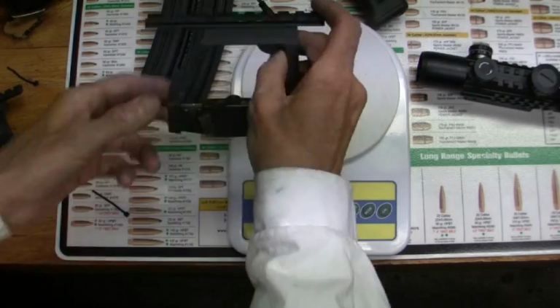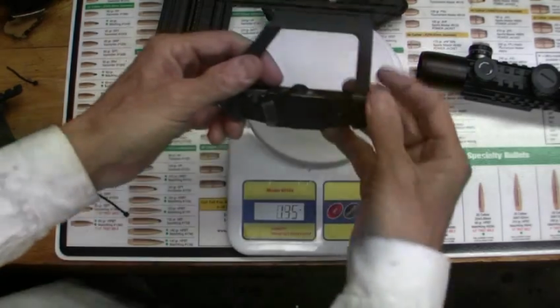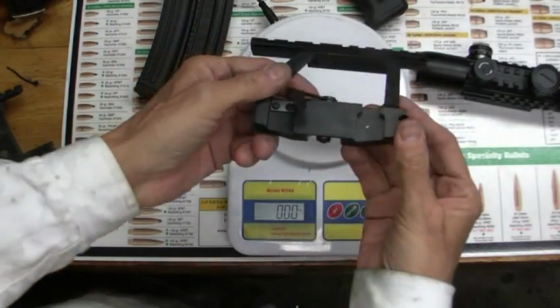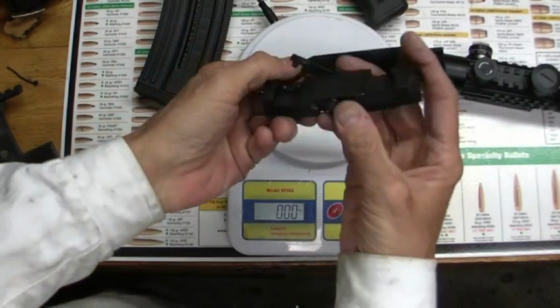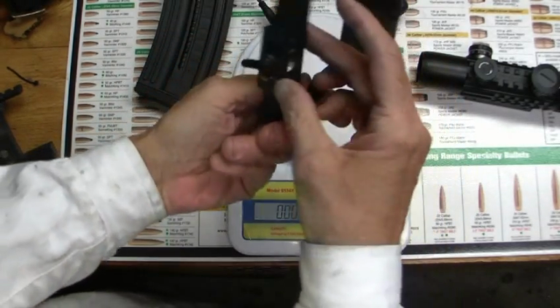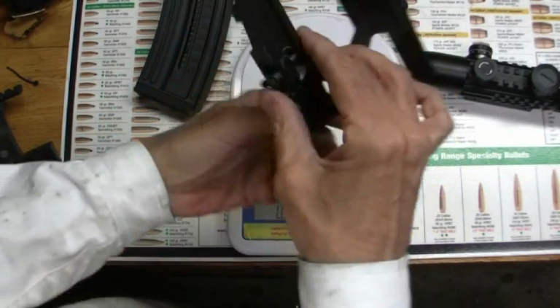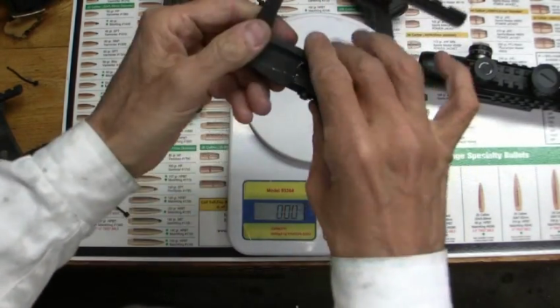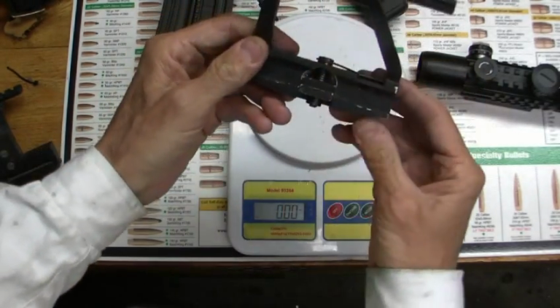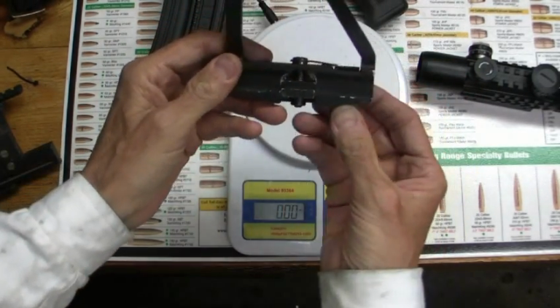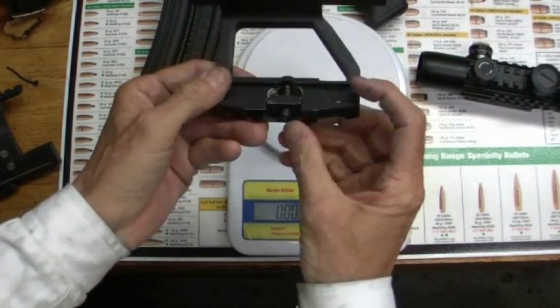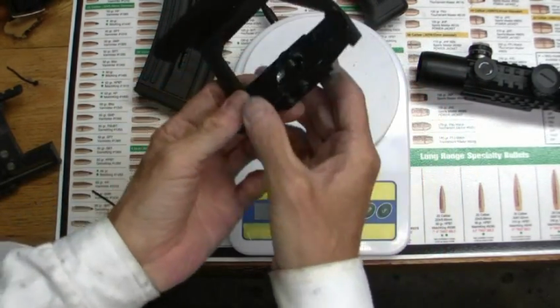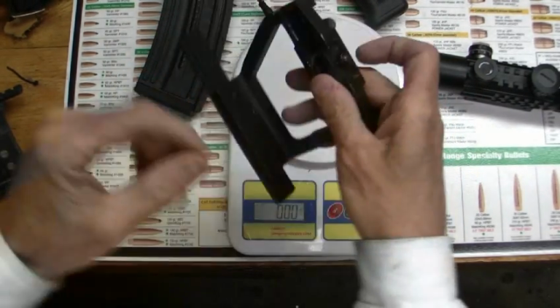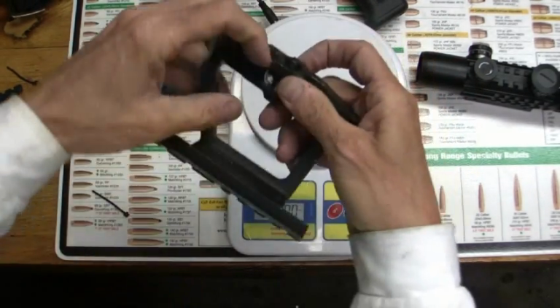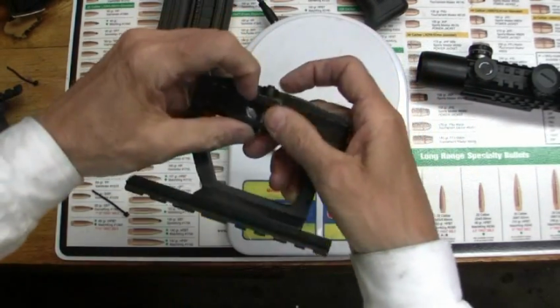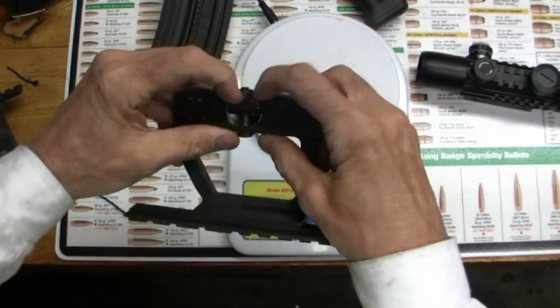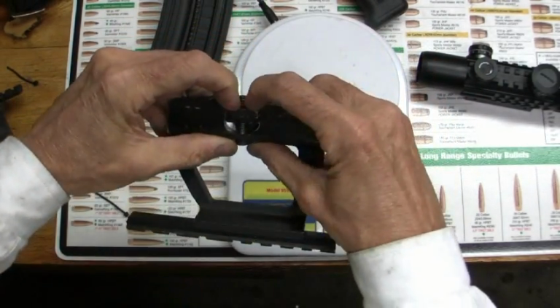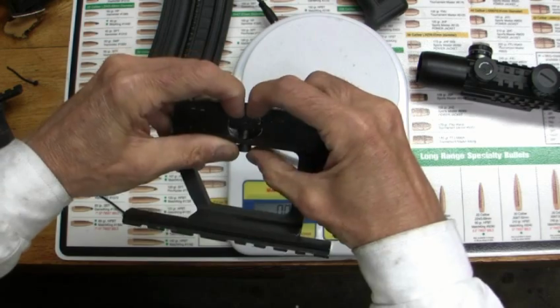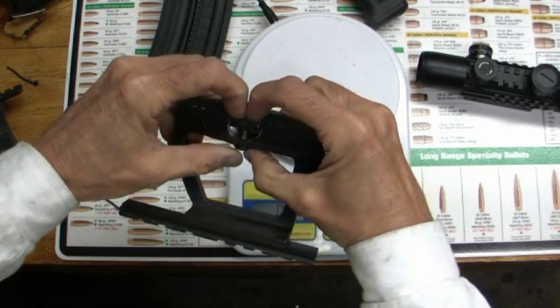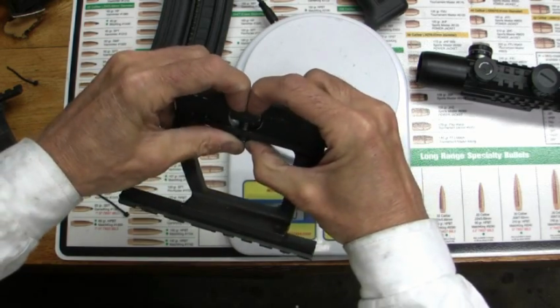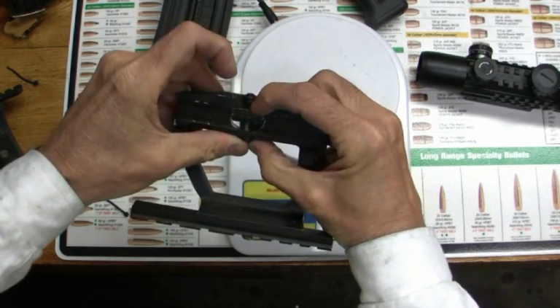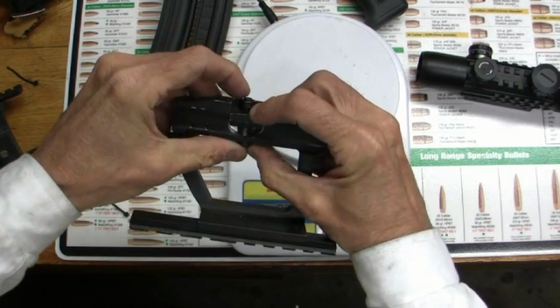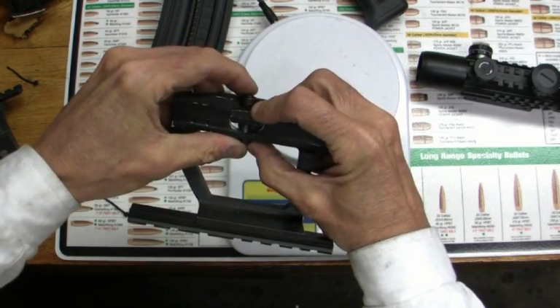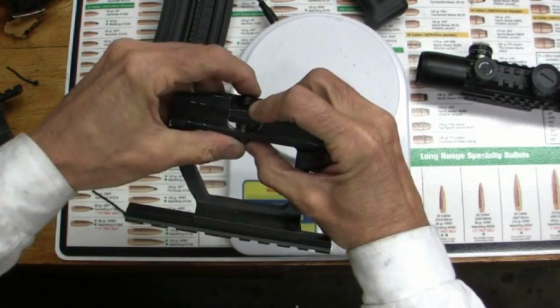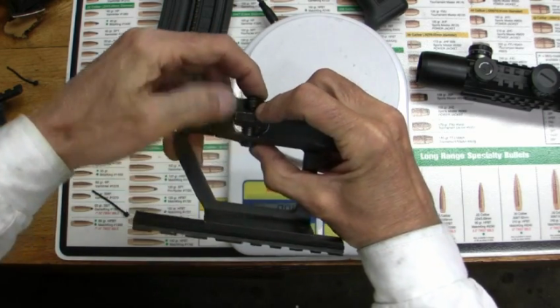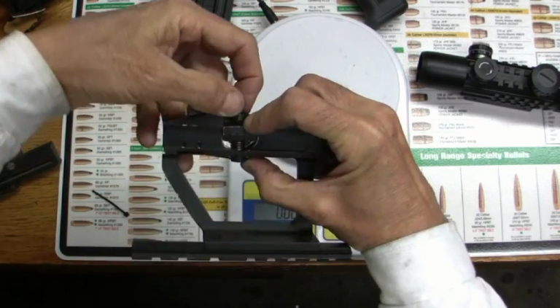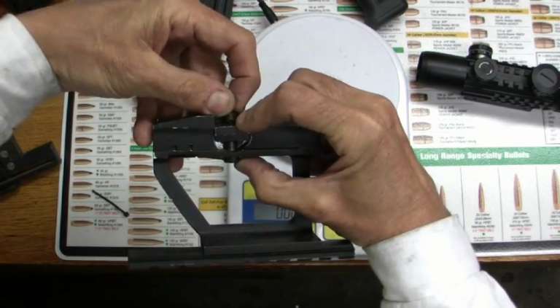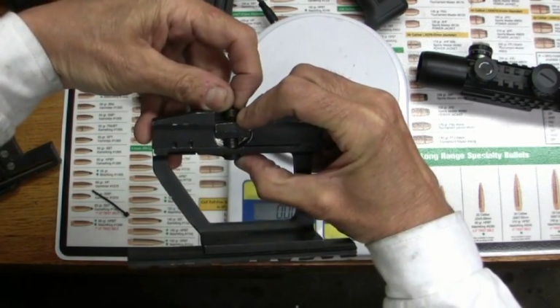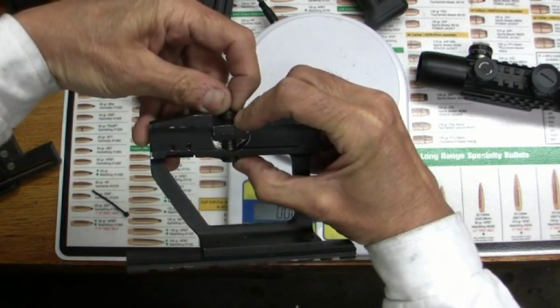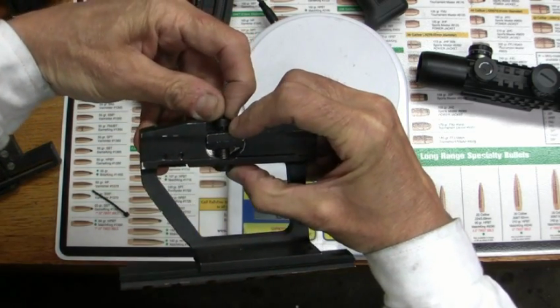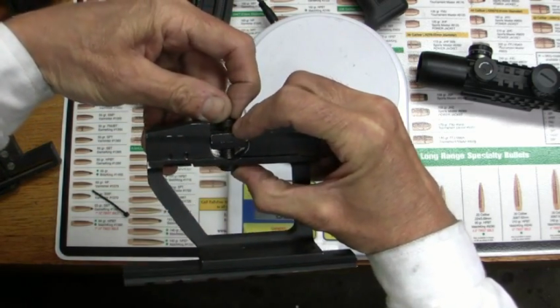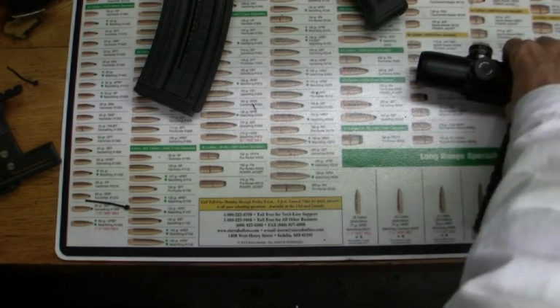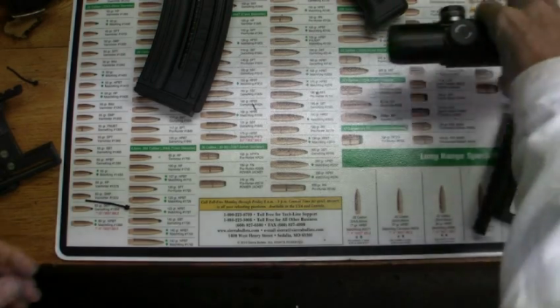This locks in pretty tight. I can tighten it up another notch by just turning it one more click. I think this is from zero to infinite parallax adjustment.